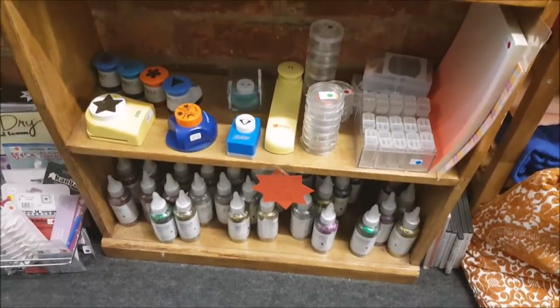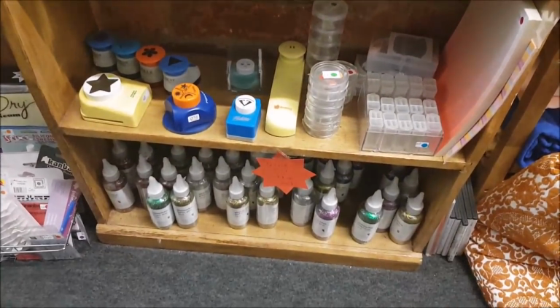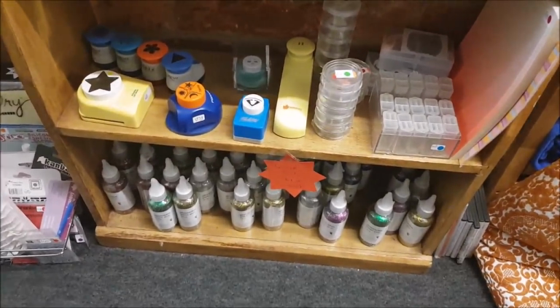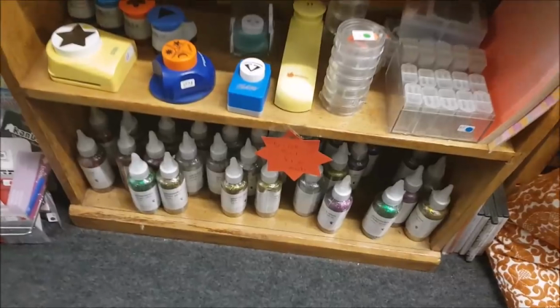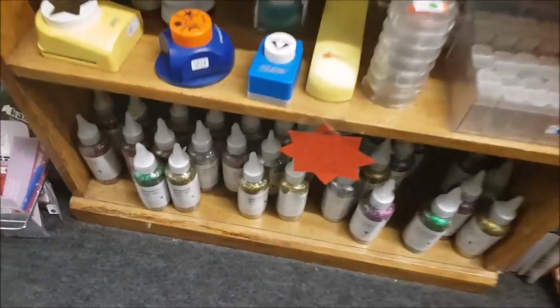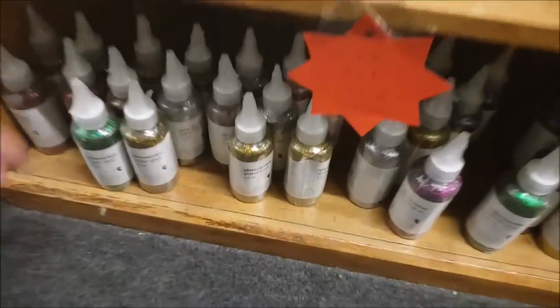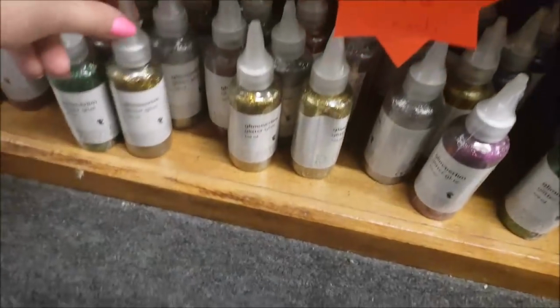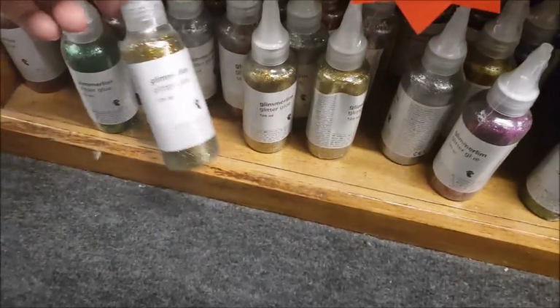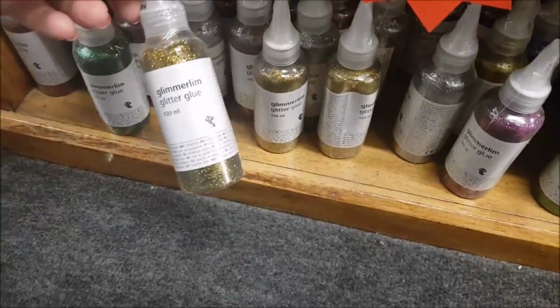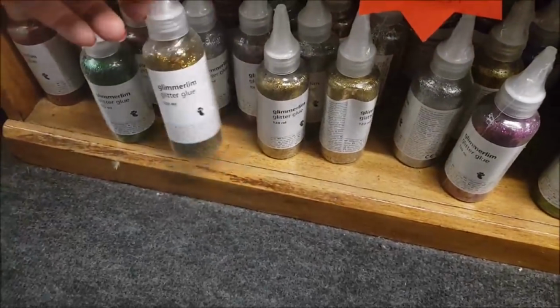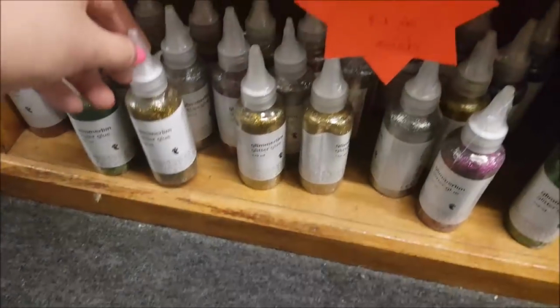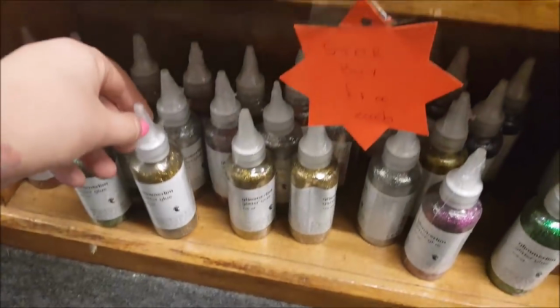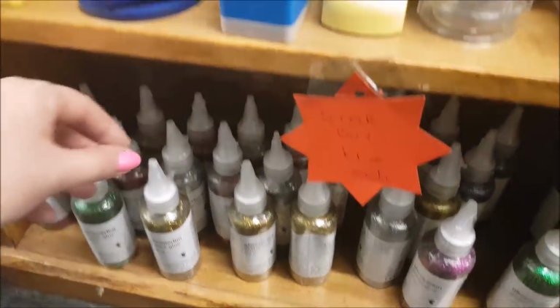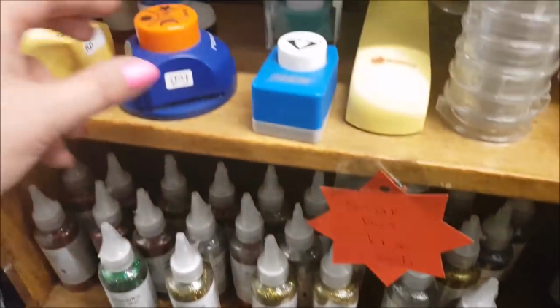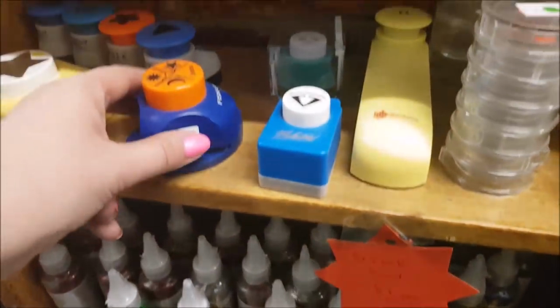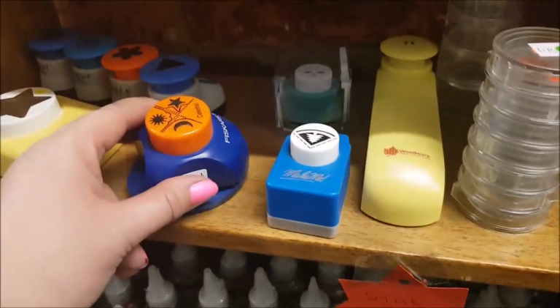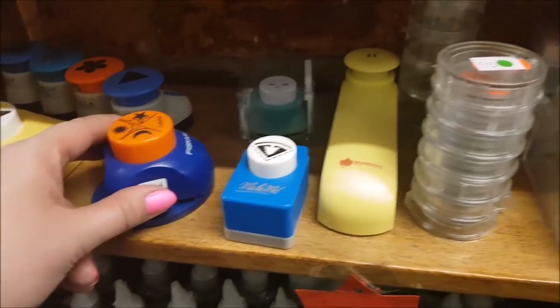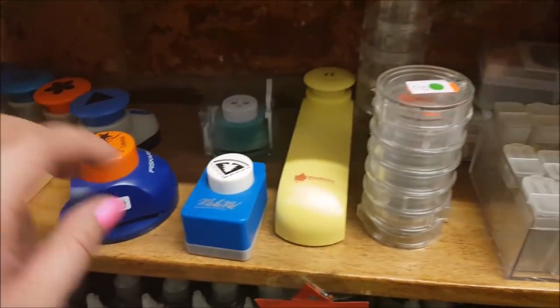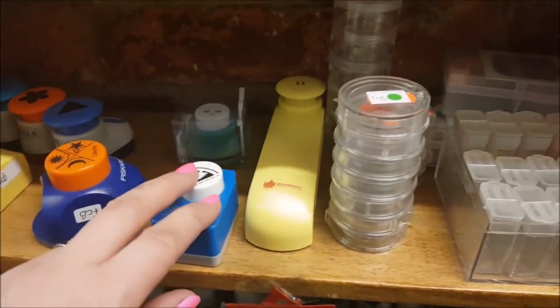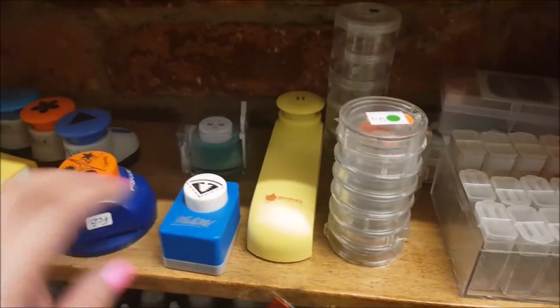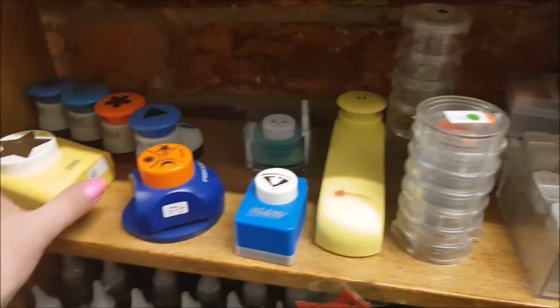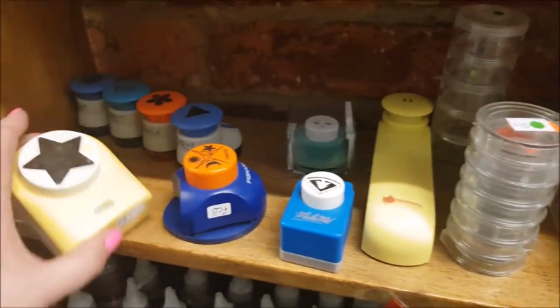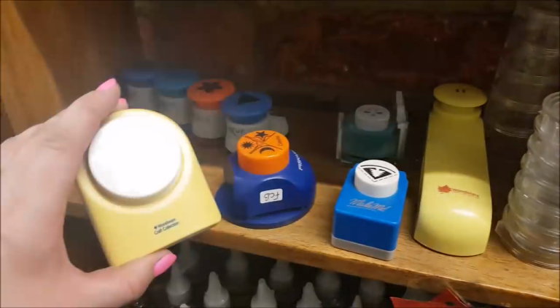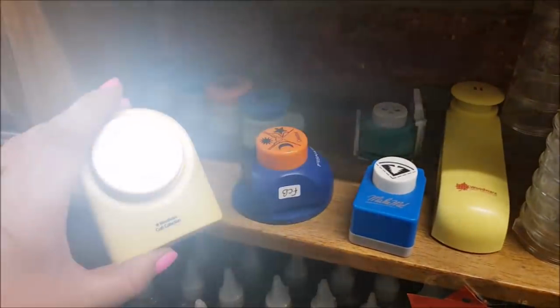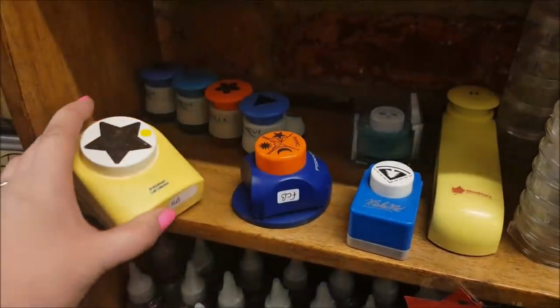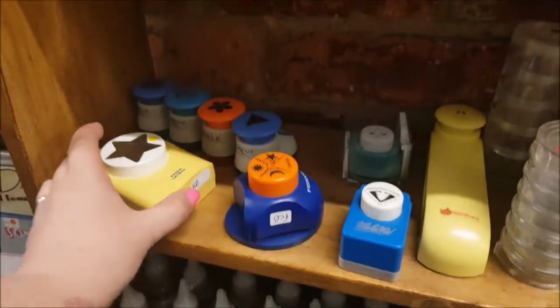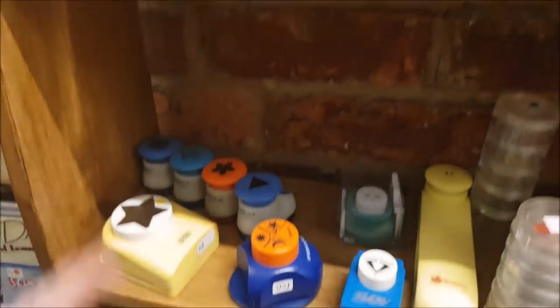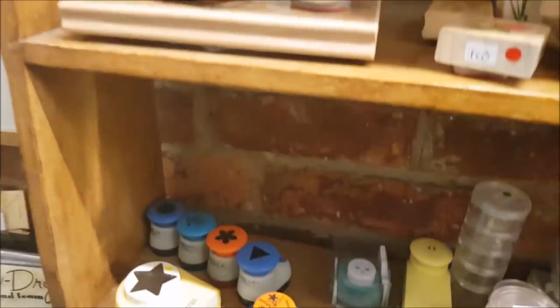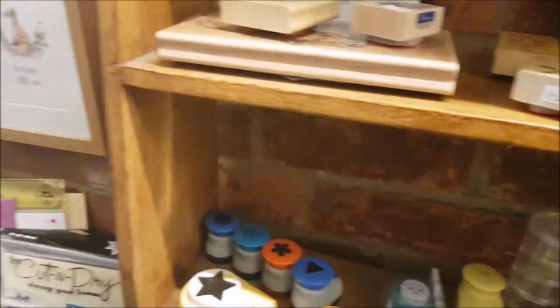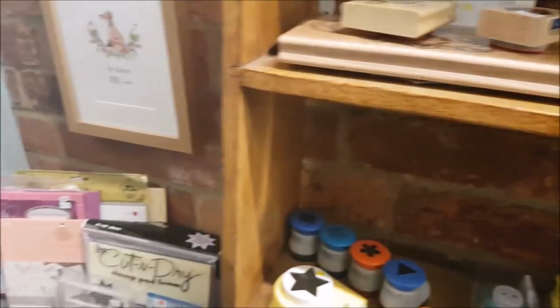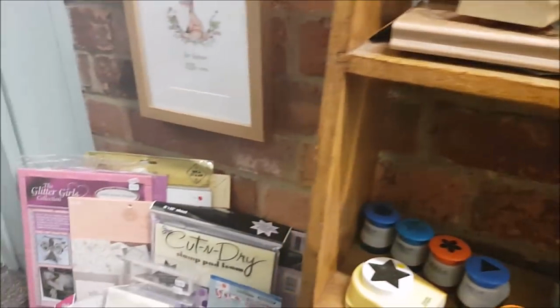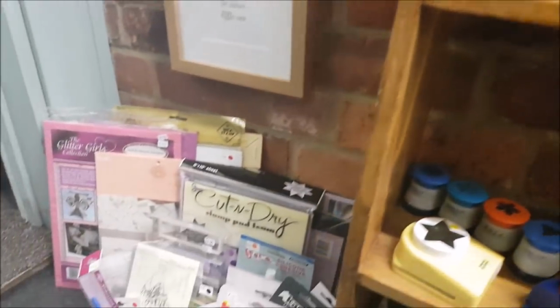There are art bits and bobs down here - some glitter glue and some stamps as well. Sorry about the glare on that.